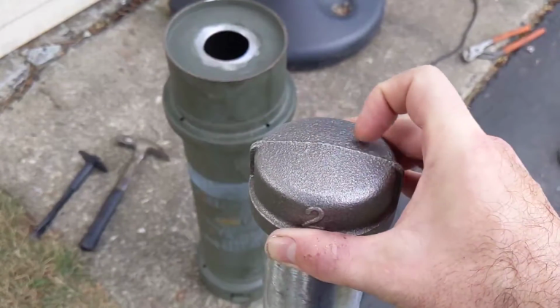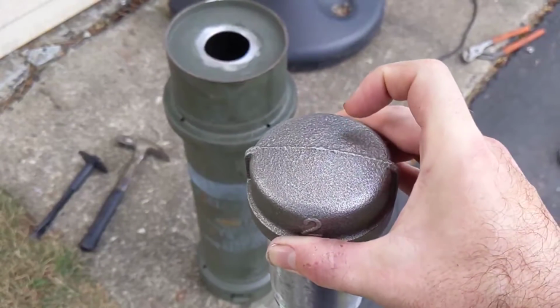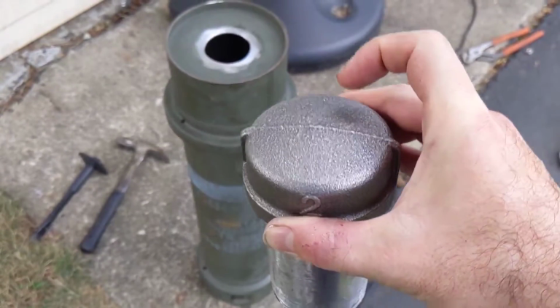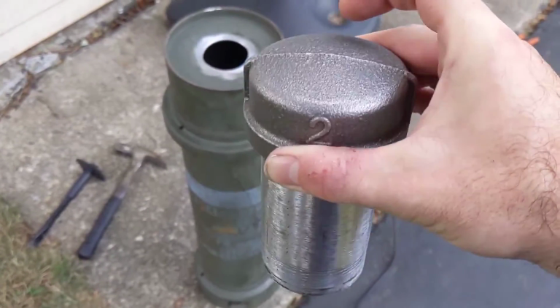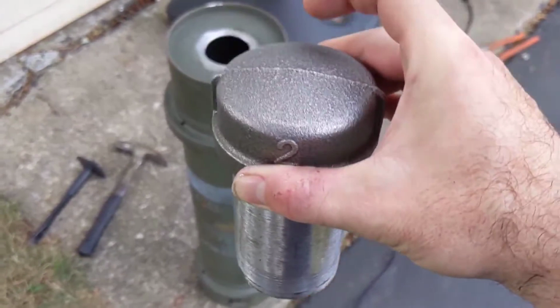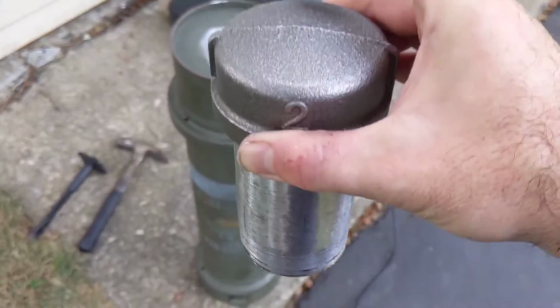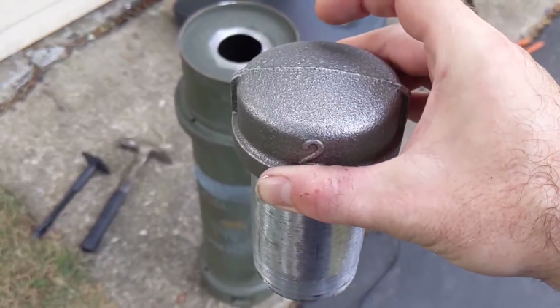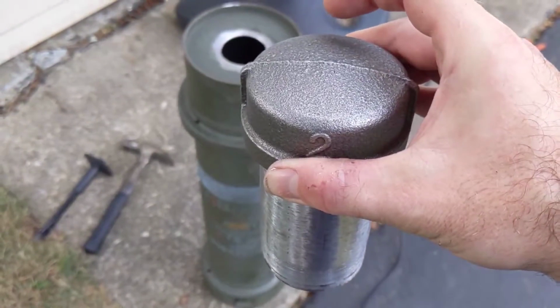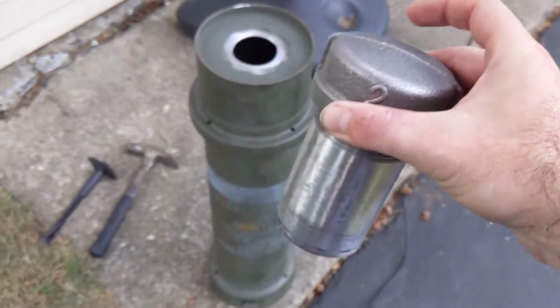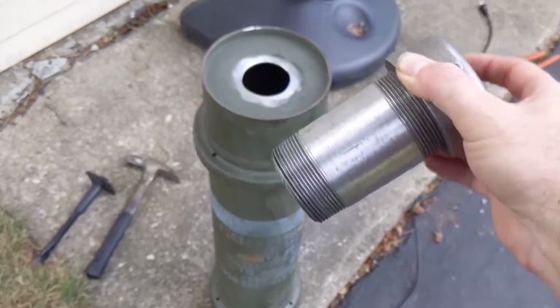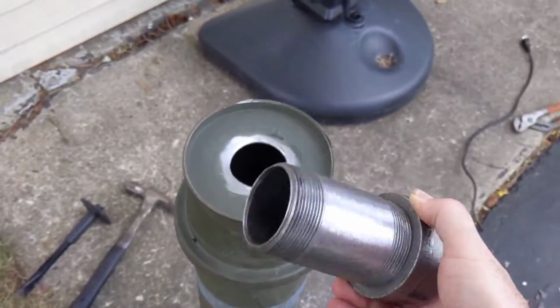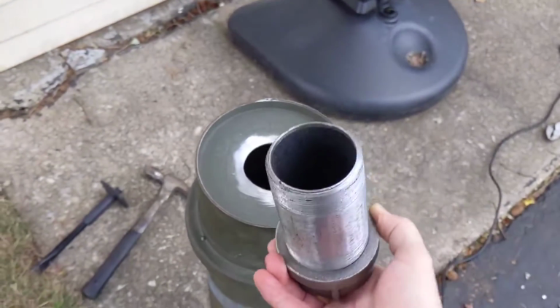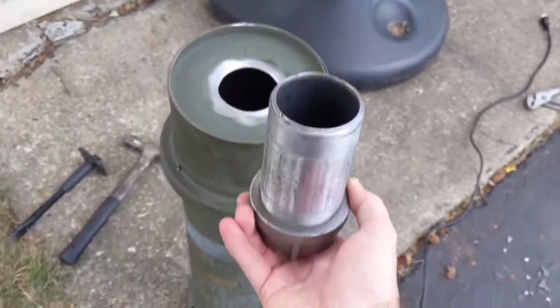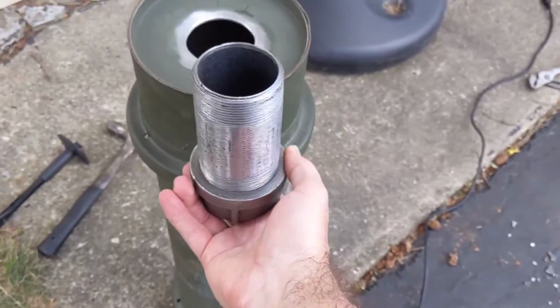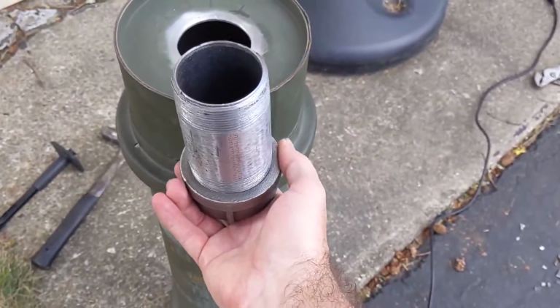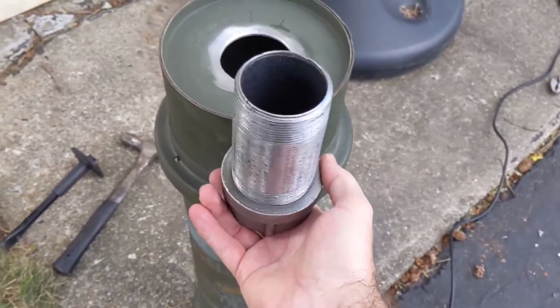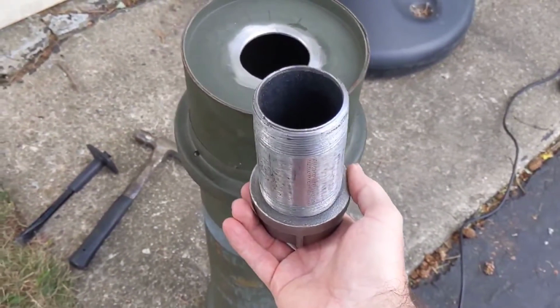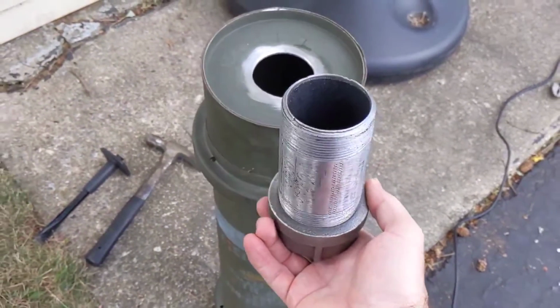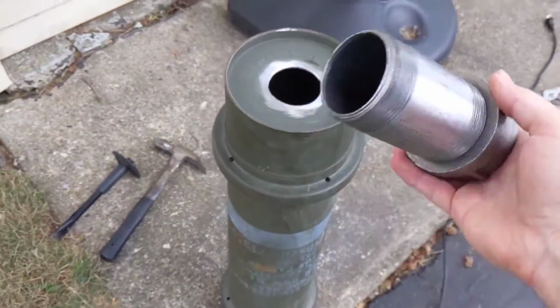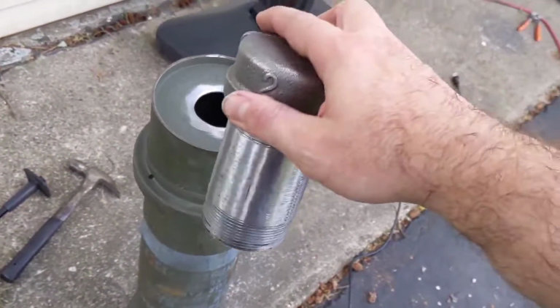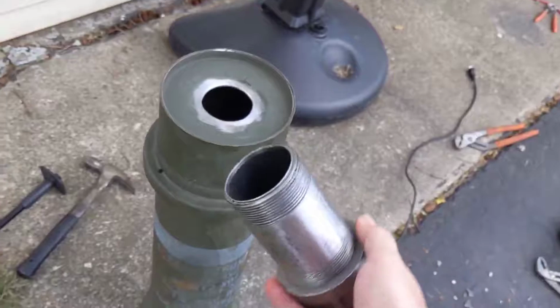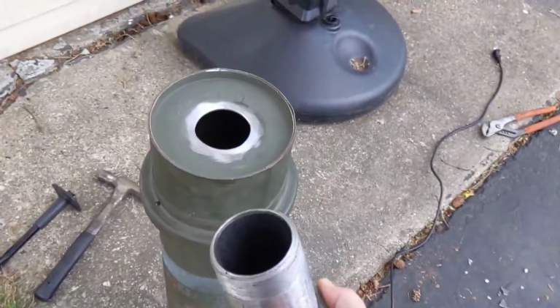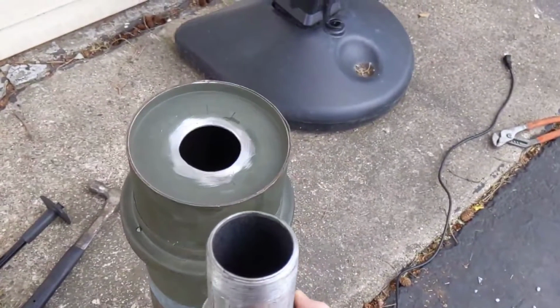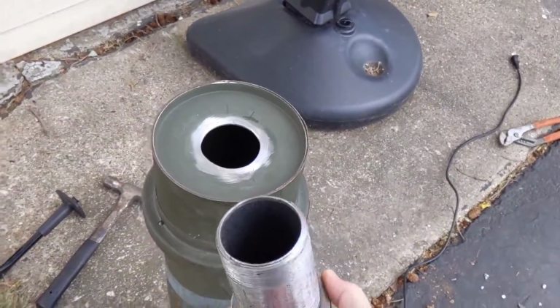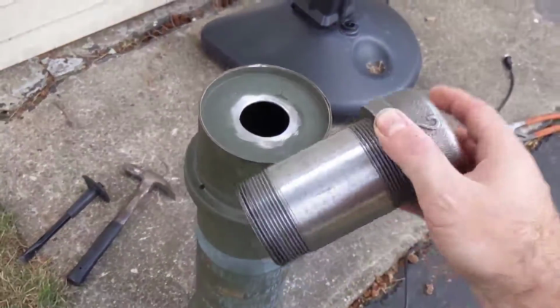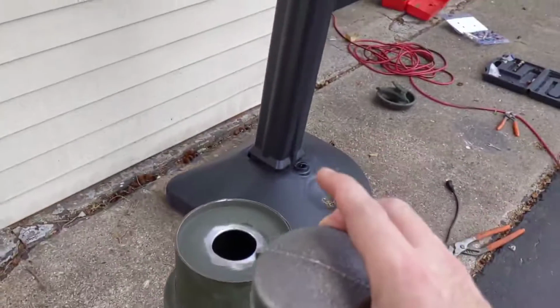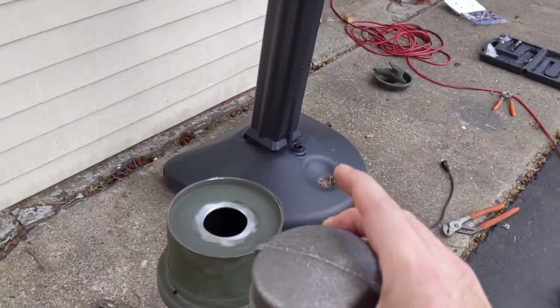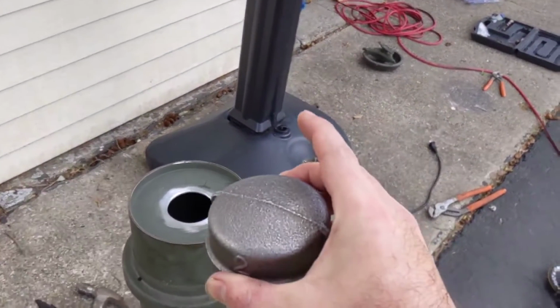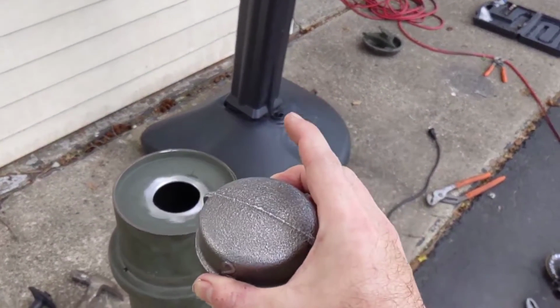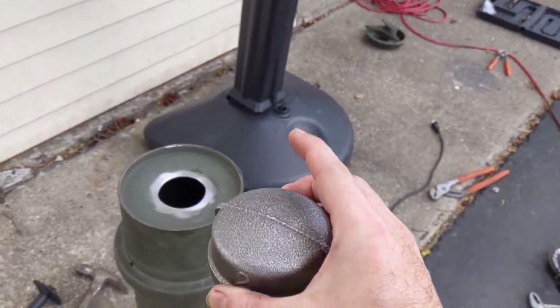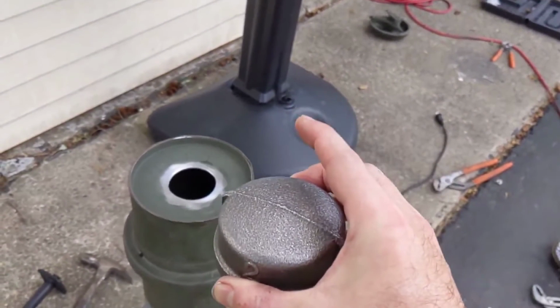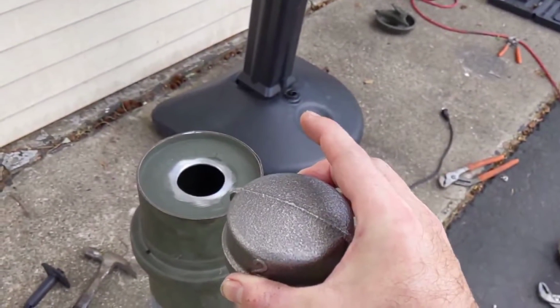It's going to be fed from the middle of the bottom. So basically, when the whole thing is flipped upside down, this is going to be the nozzle pointing straight up in the center.